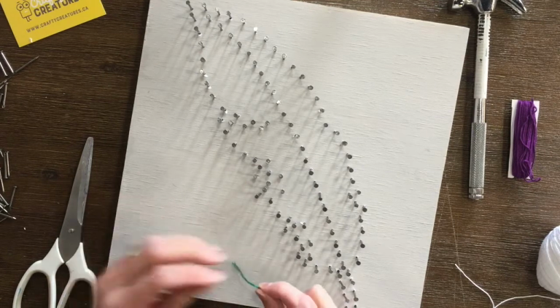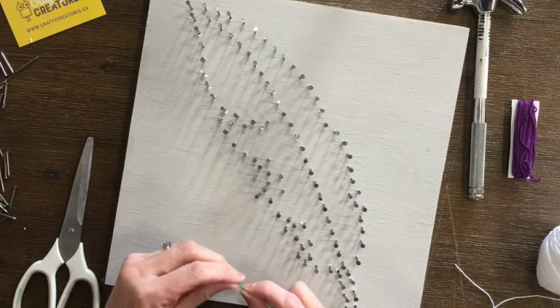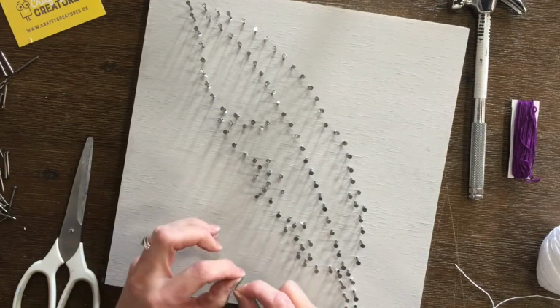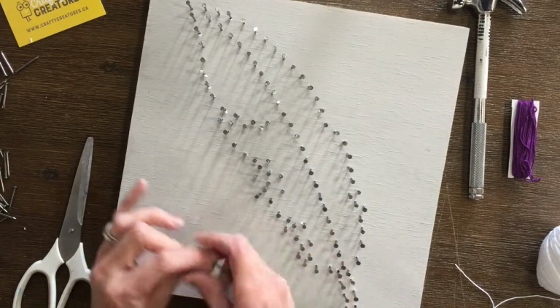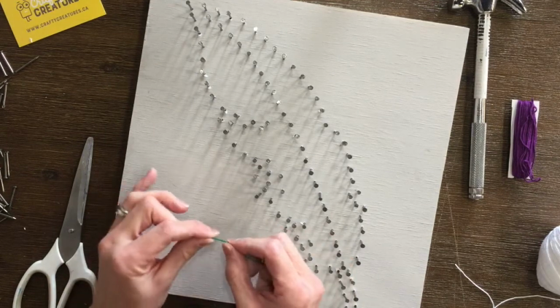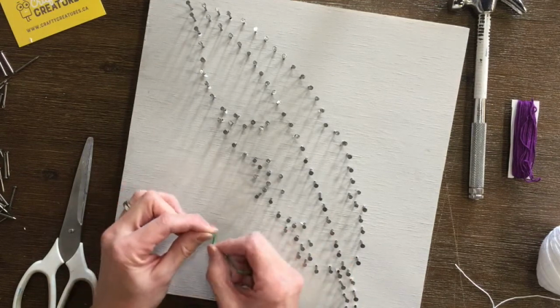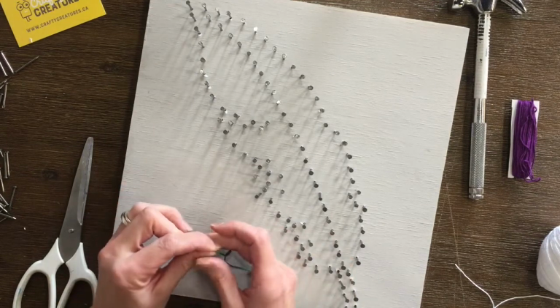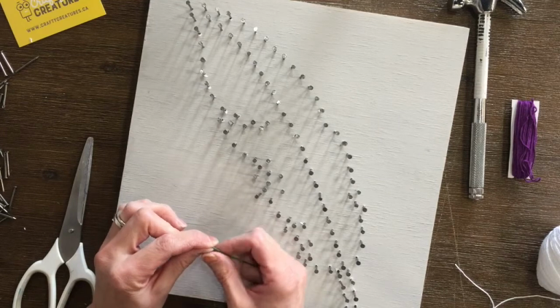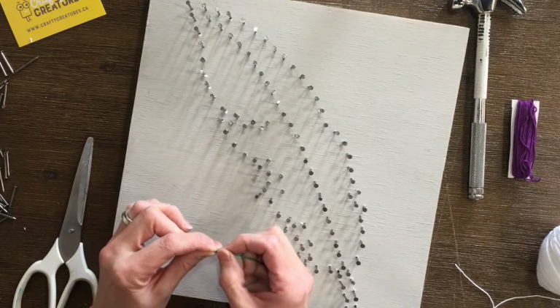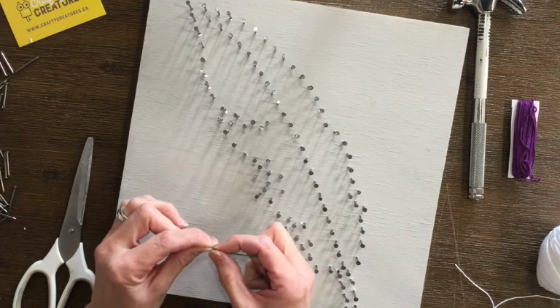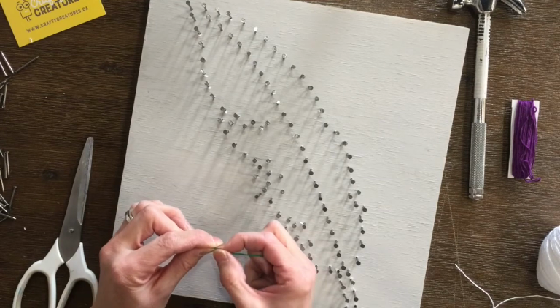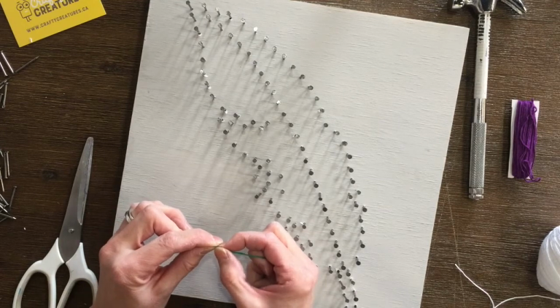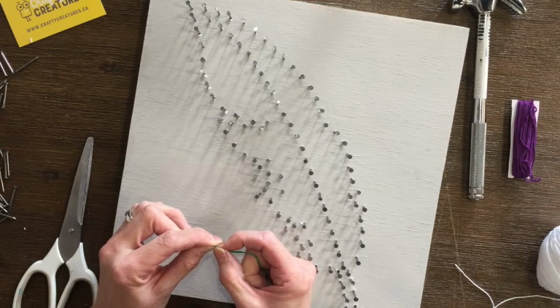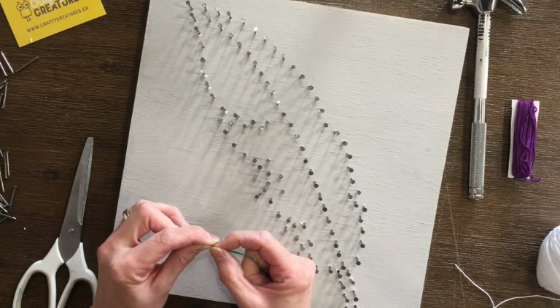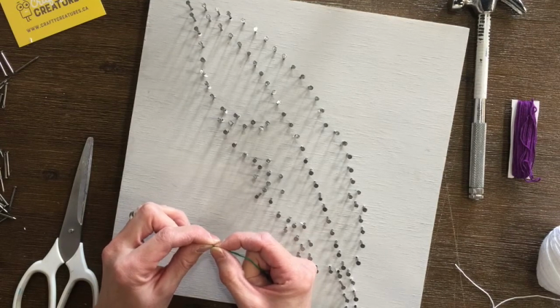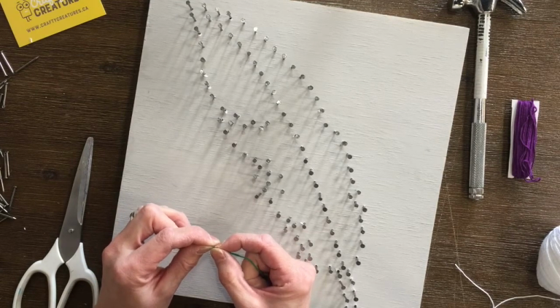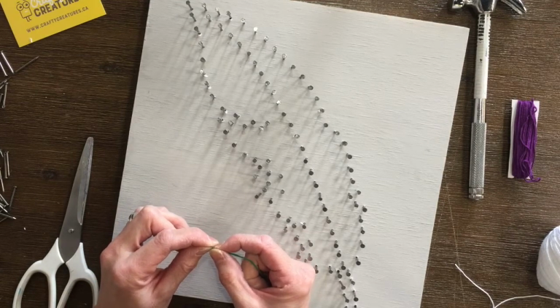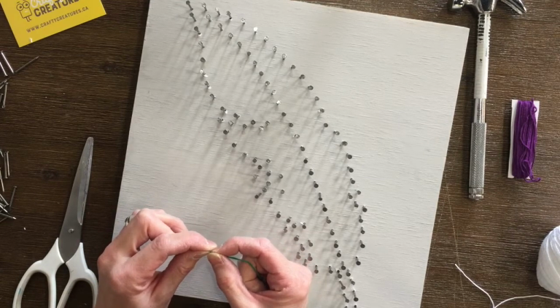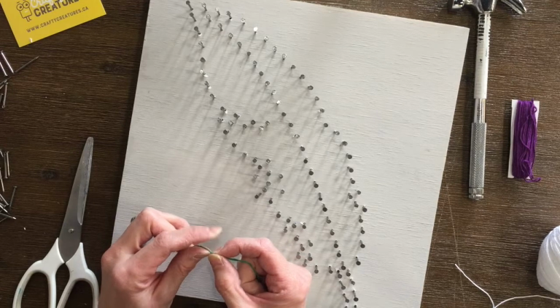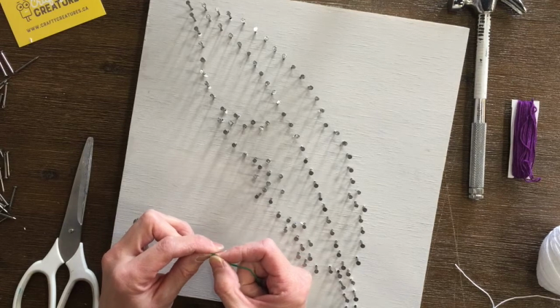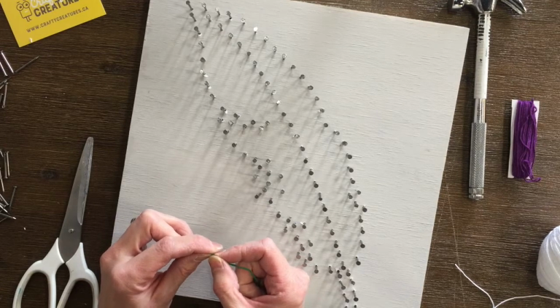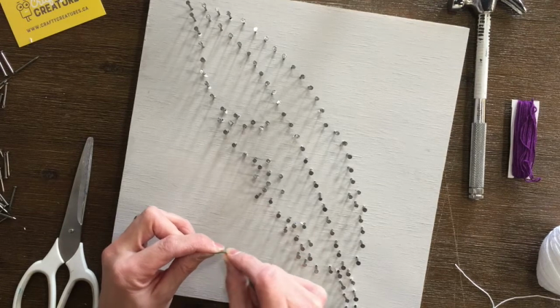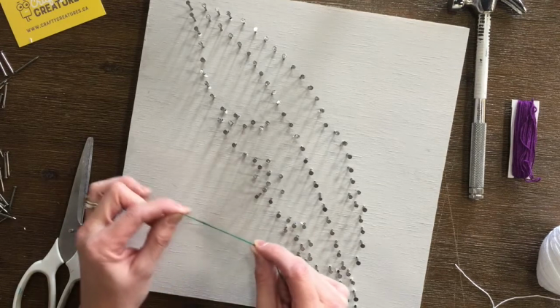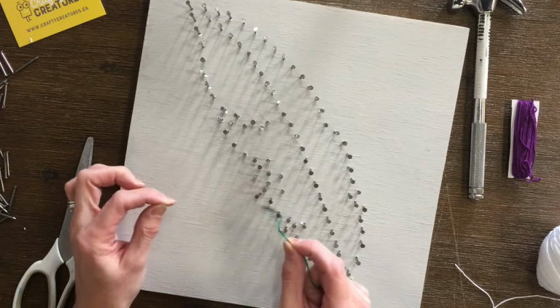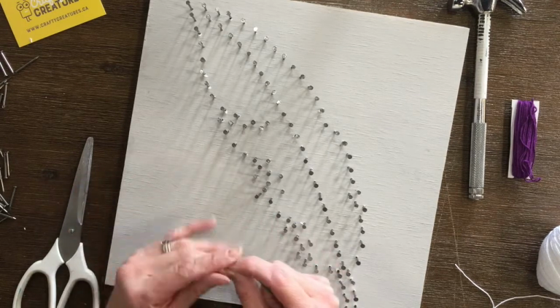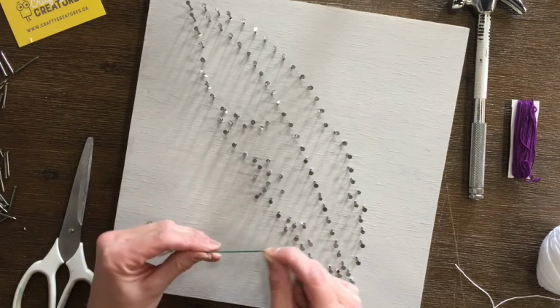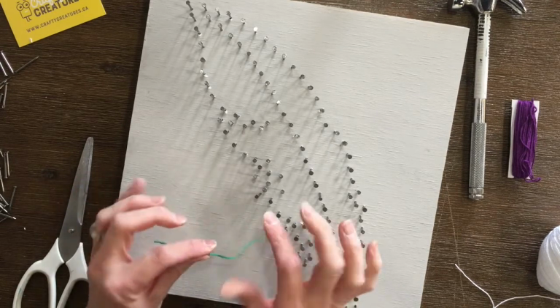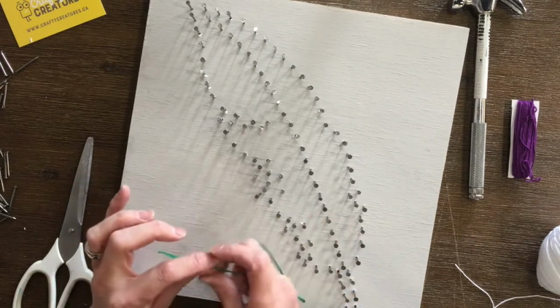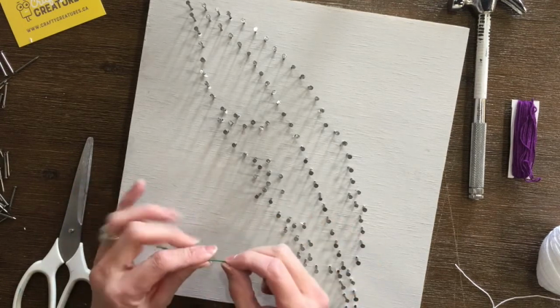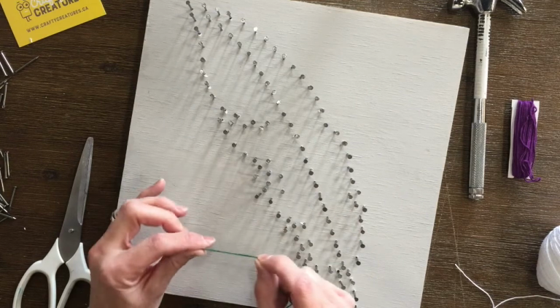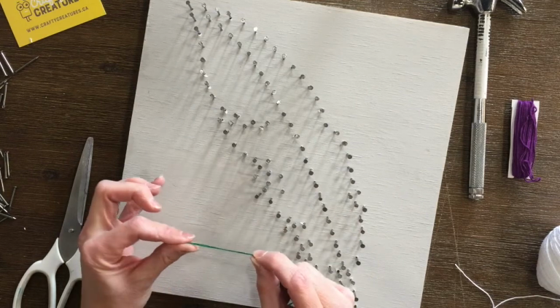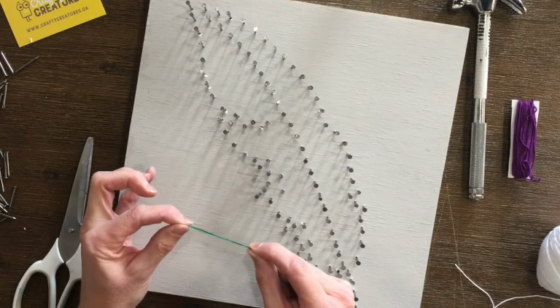If you've done any of the other string arts, we're not going to do an outline on this design. We are following a slight pattern, but feel free to experiment with any stringing and how you would like the pattern to look yourself.